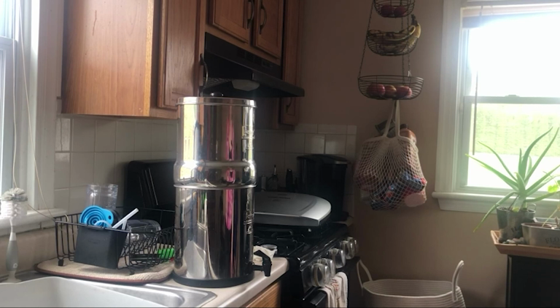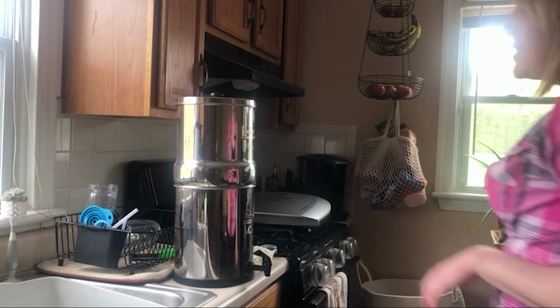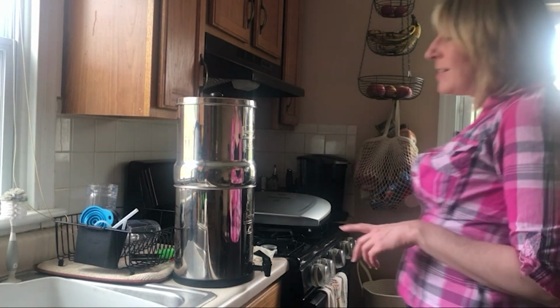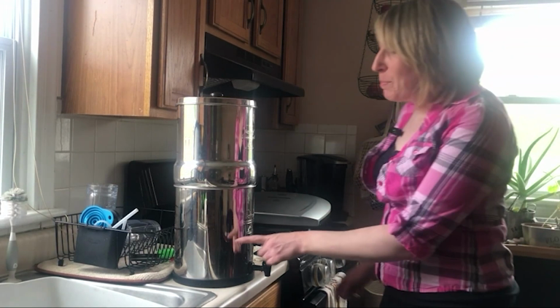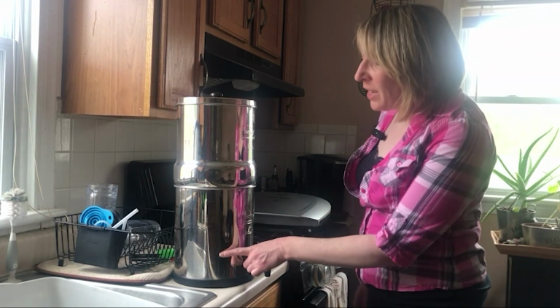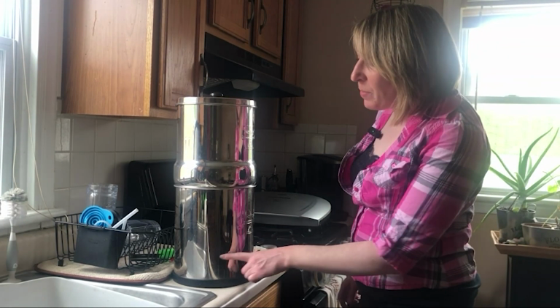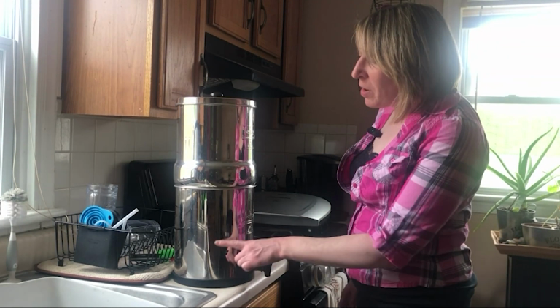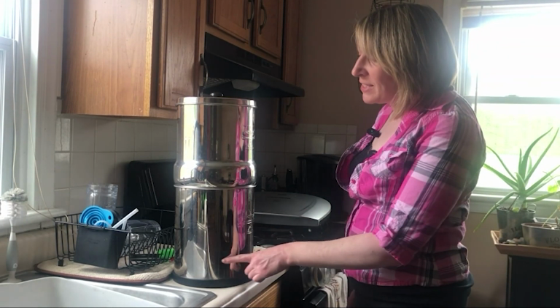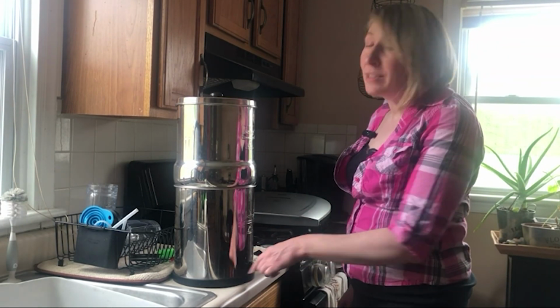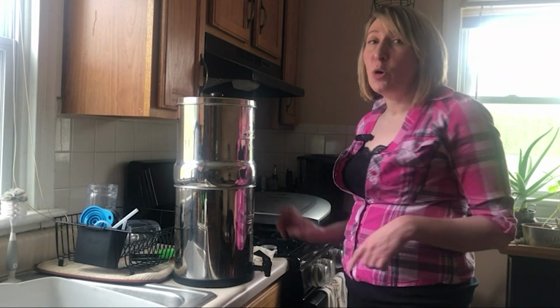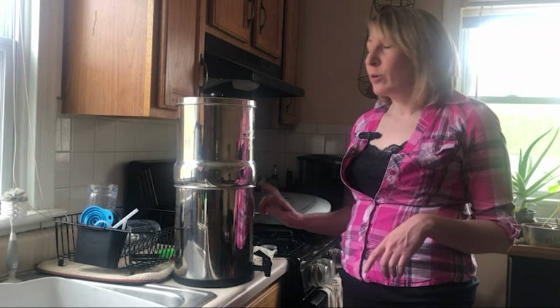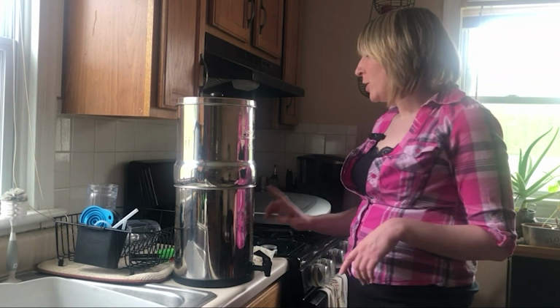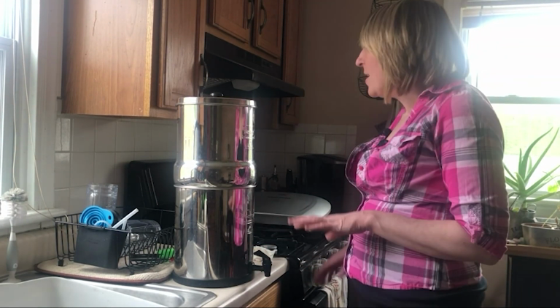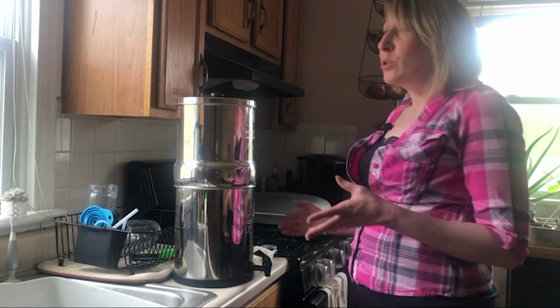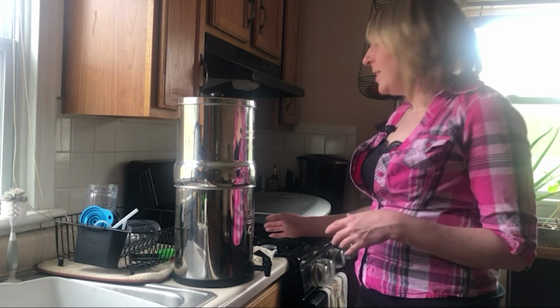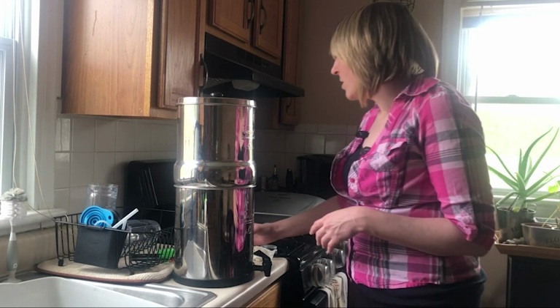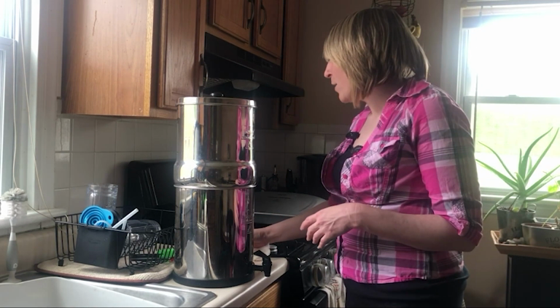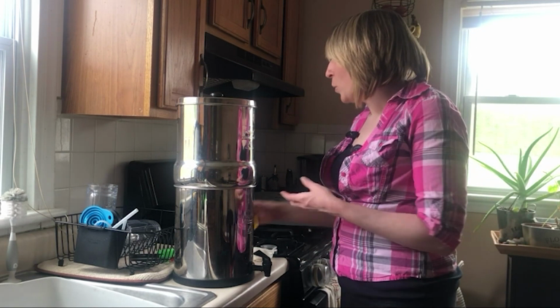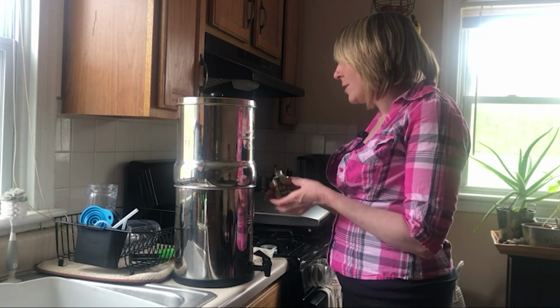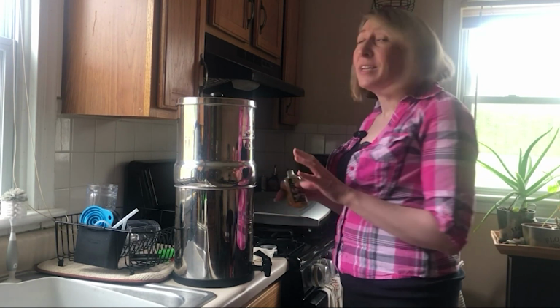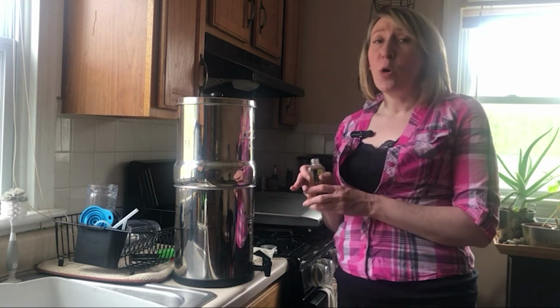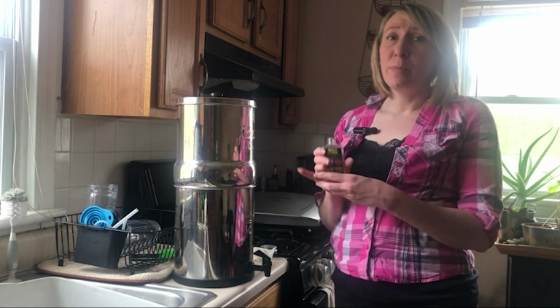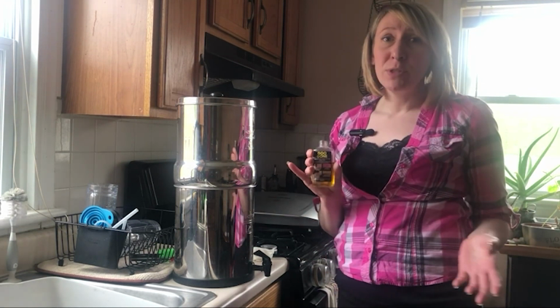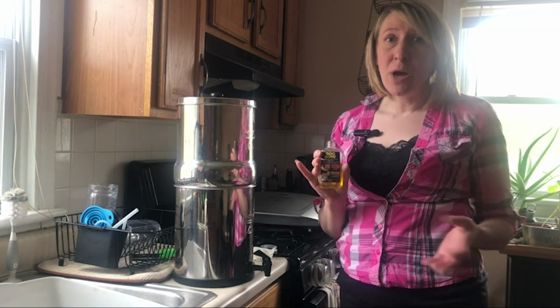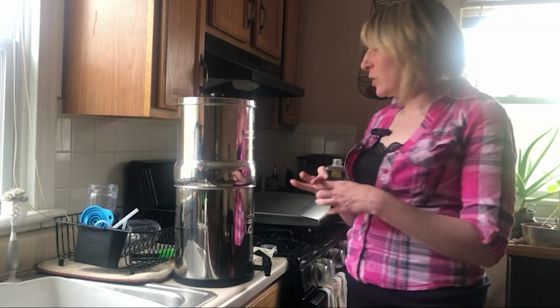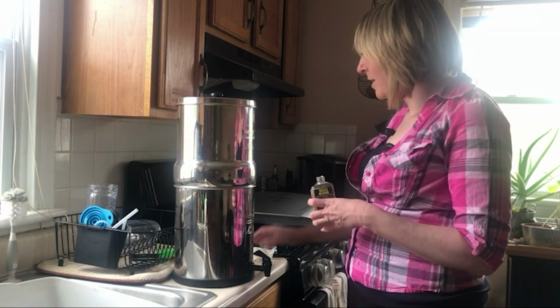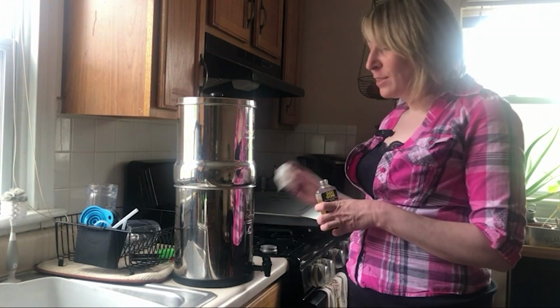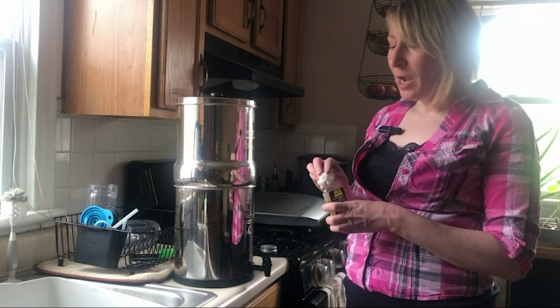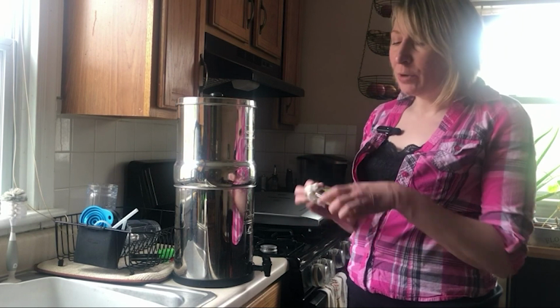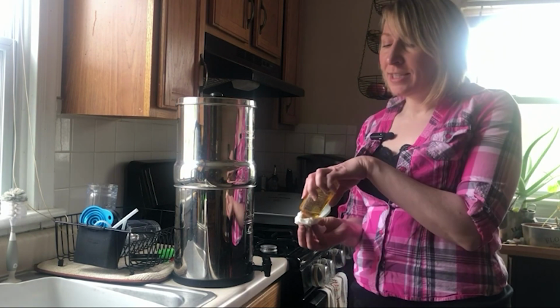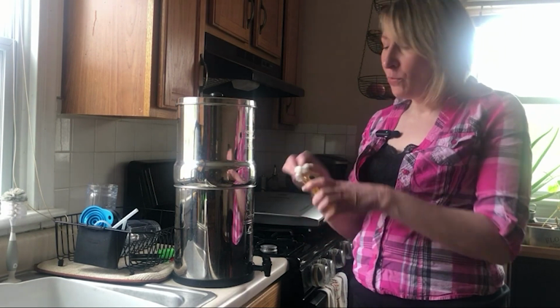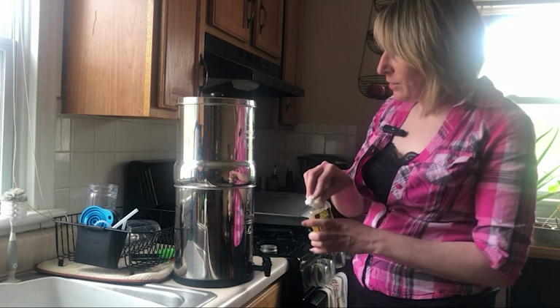My son got paint on the bottom of my stainless steel water filter, so the only thing I could think of that would possibly get it off was Goo Gone. I'm going to give this a try and see how it works.